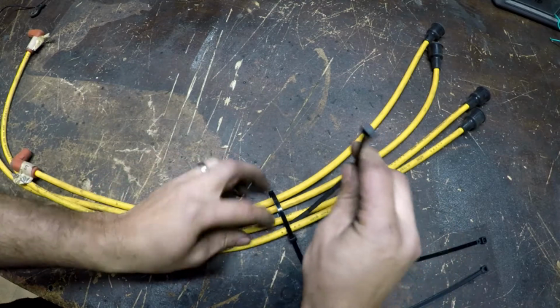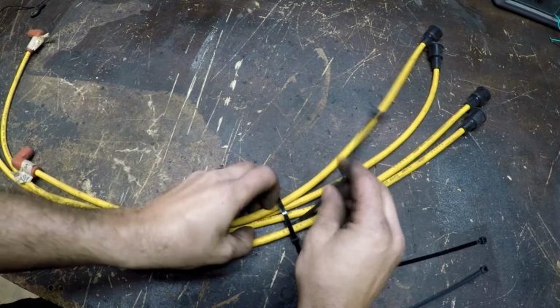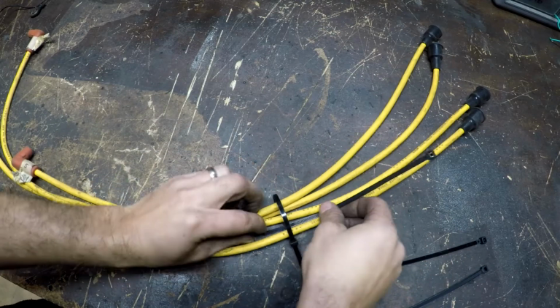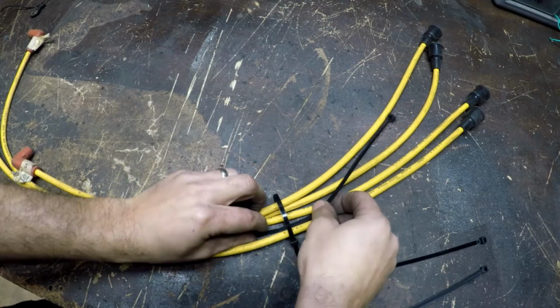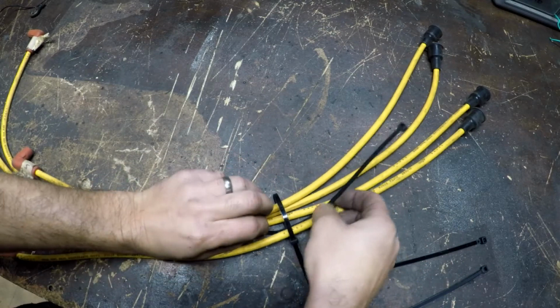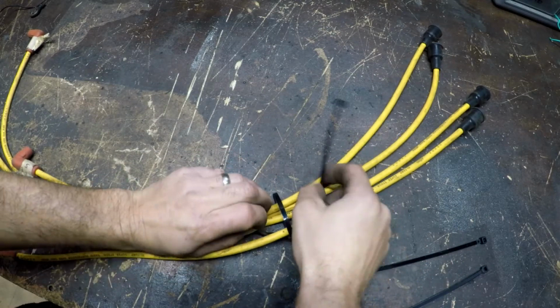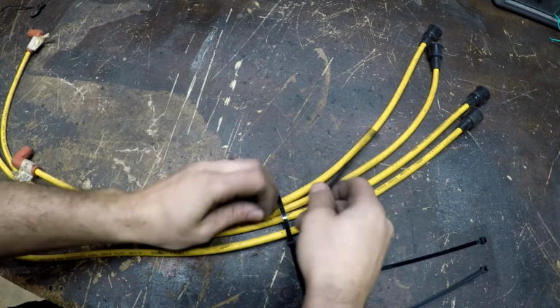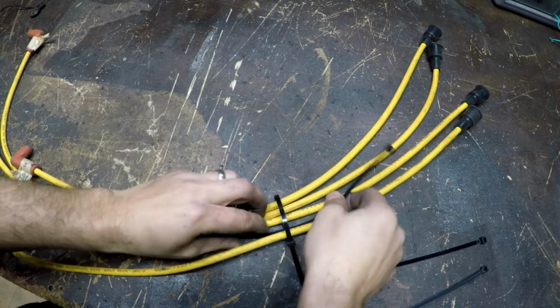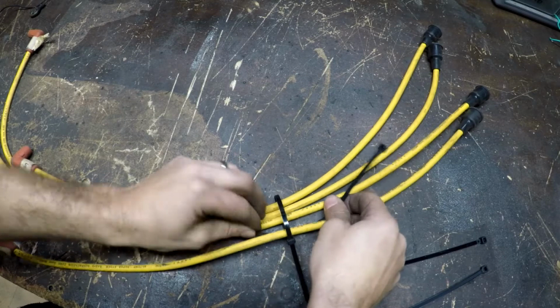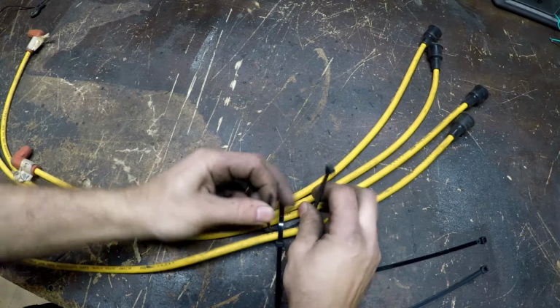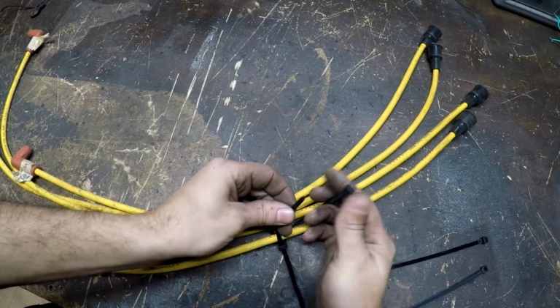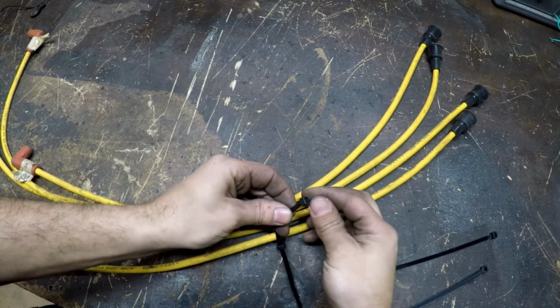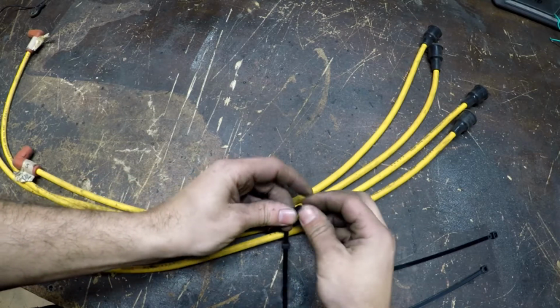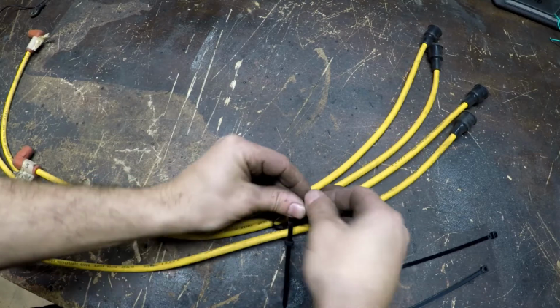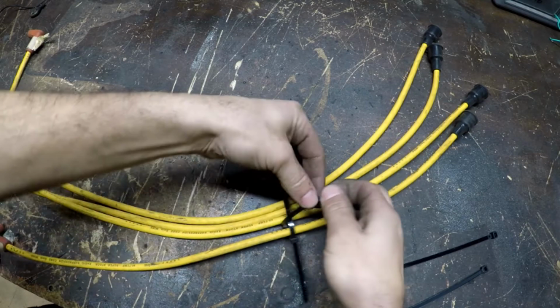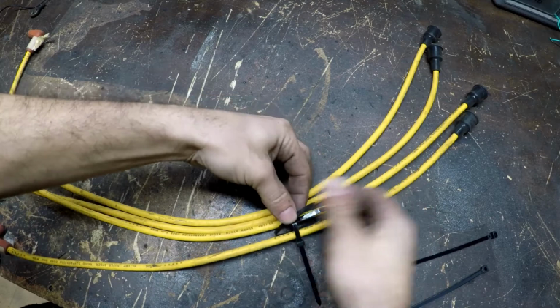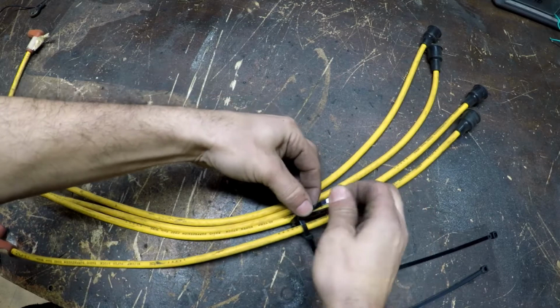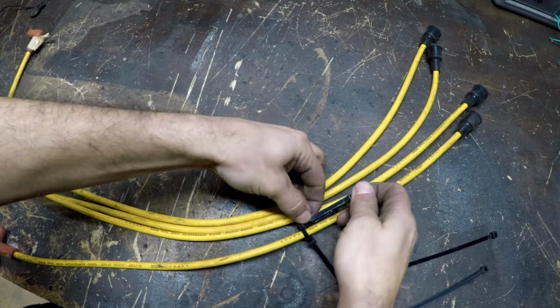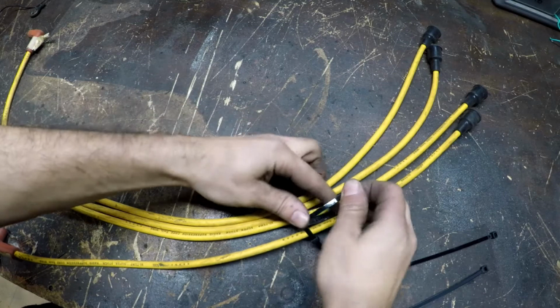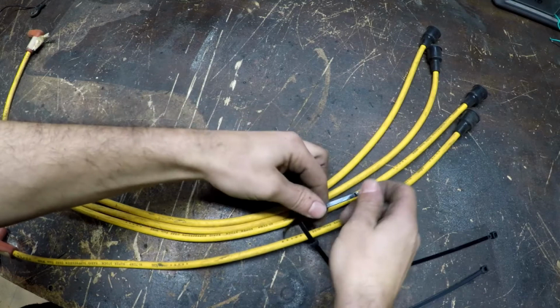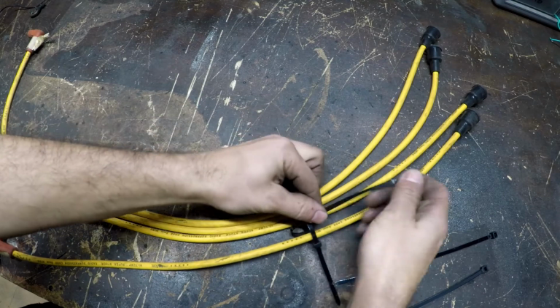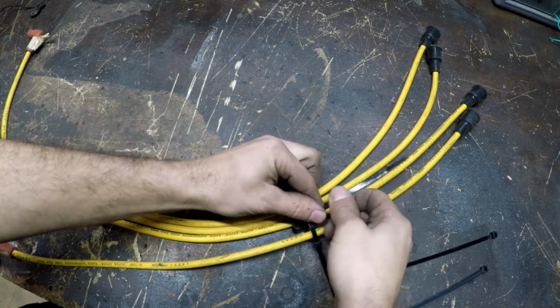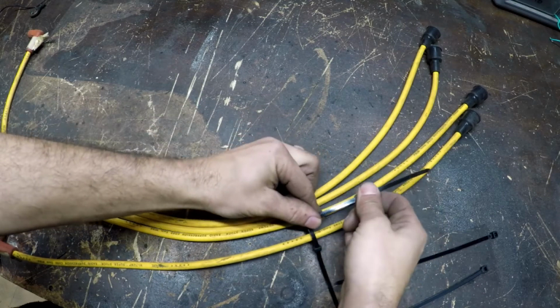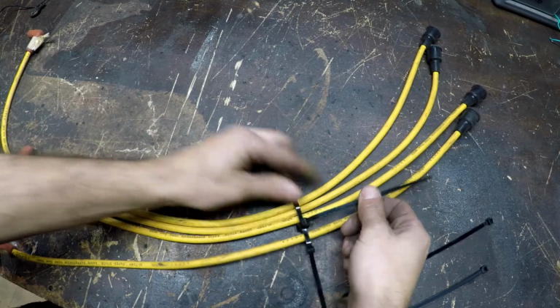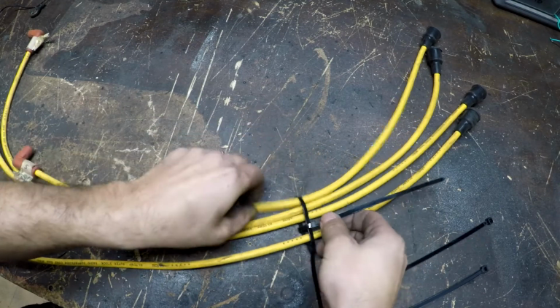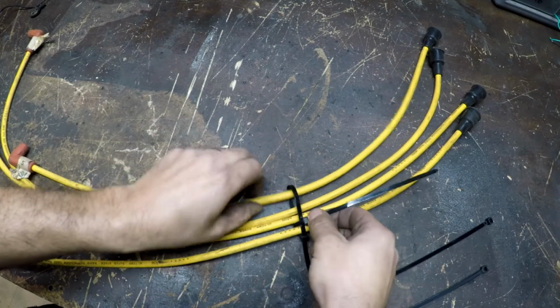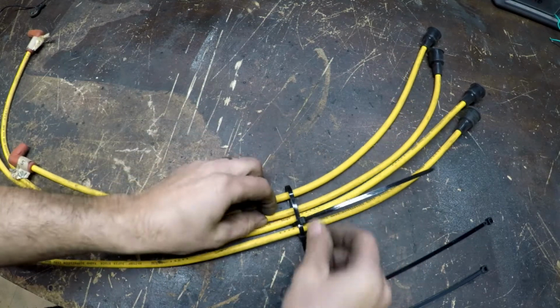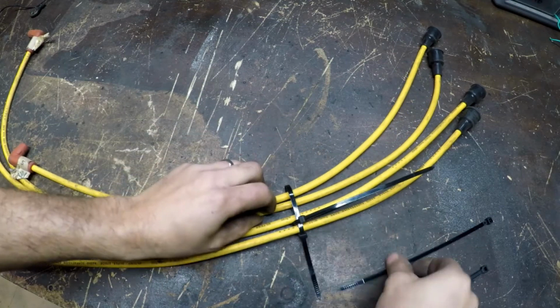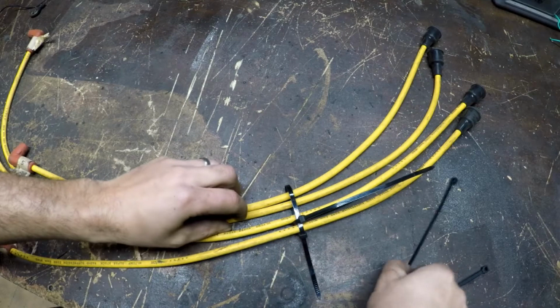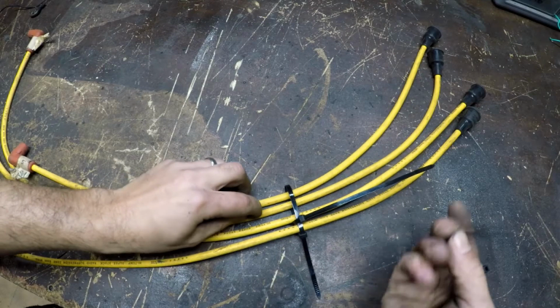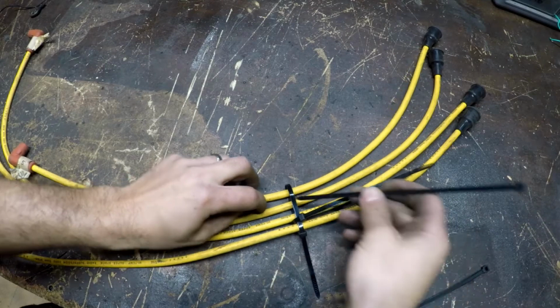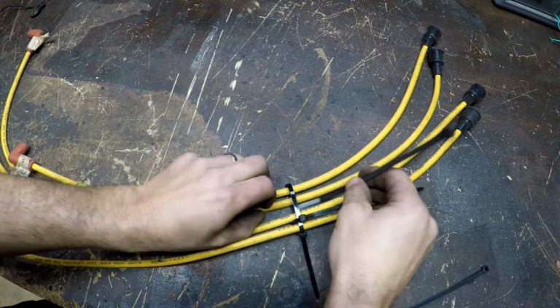Feed it through the bottom of the zip tie, bring it up and around the top. Again, you're gonna tighten it up but not all the way — just get a quick snug, a little tension. You still need to be able to move these around. So you're gonna do that with the rest of them.